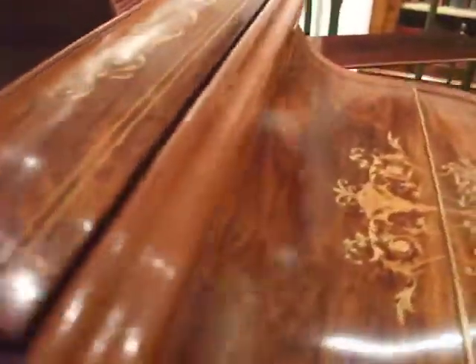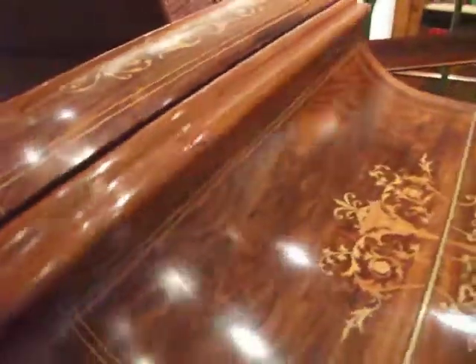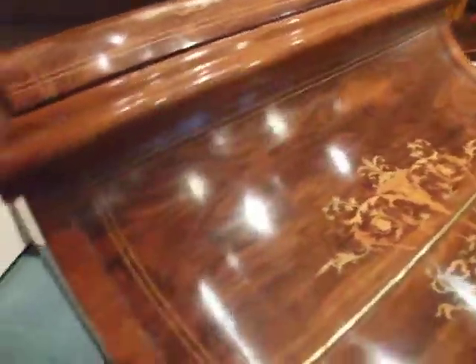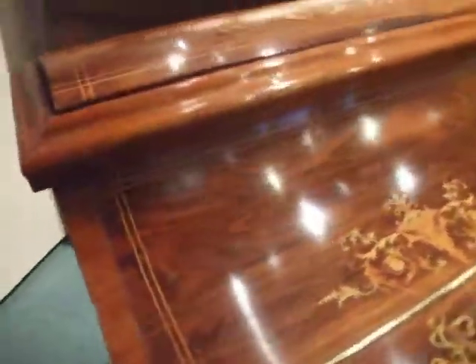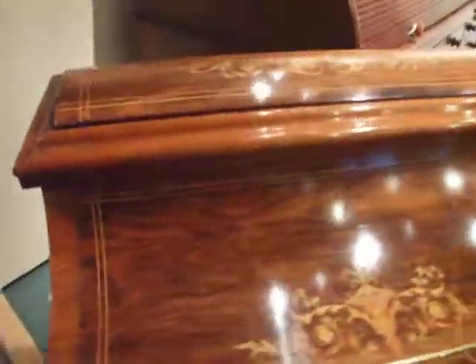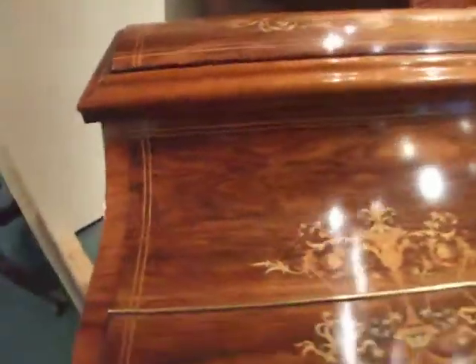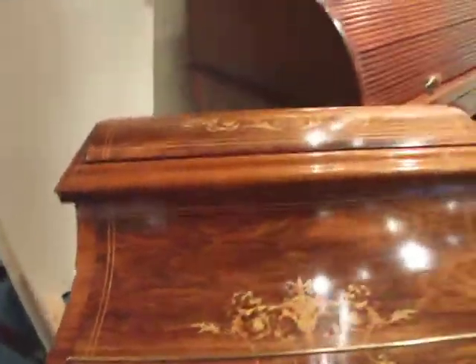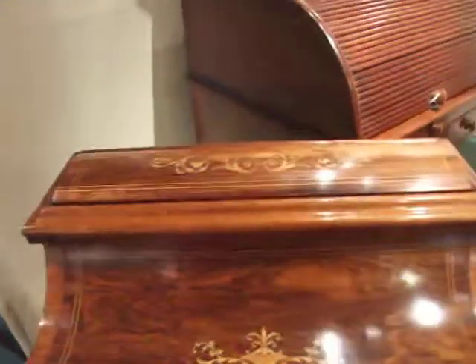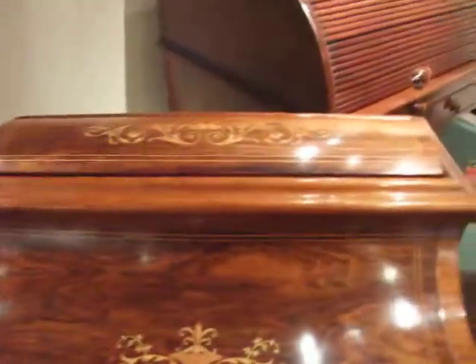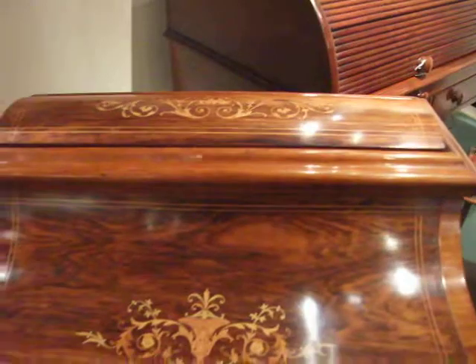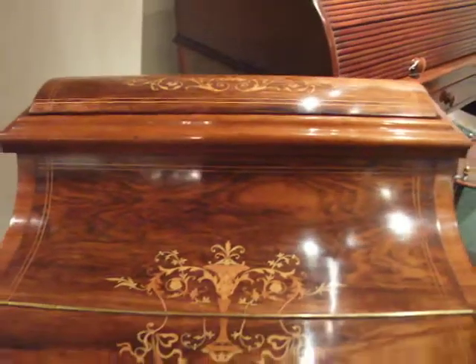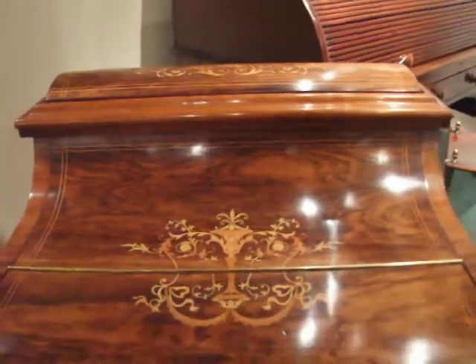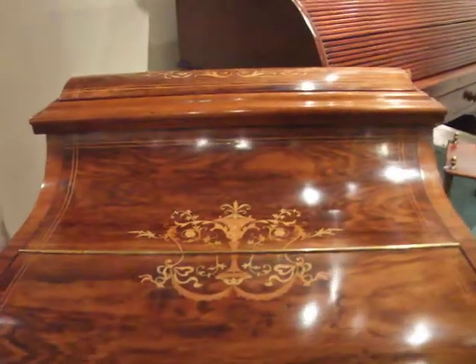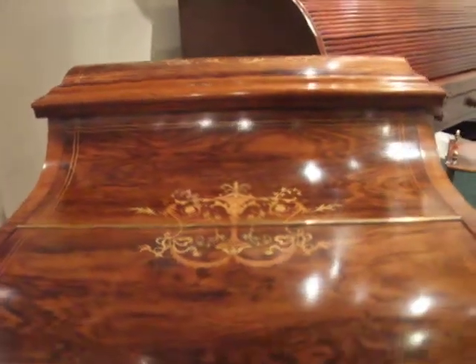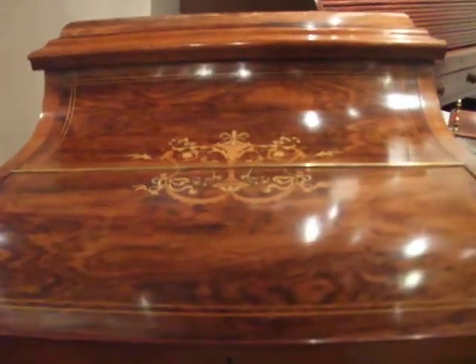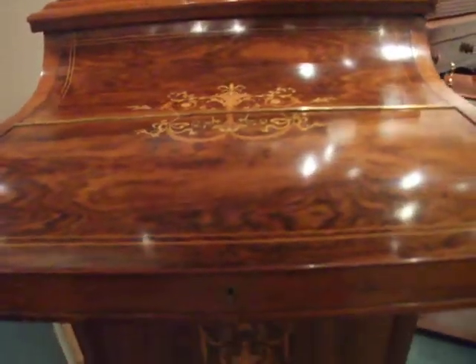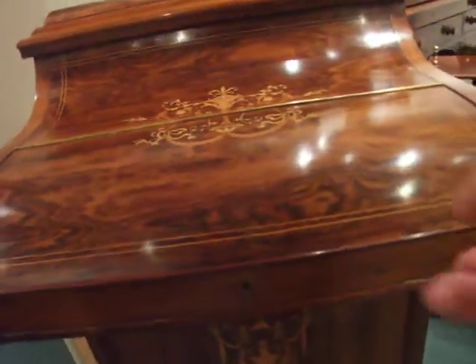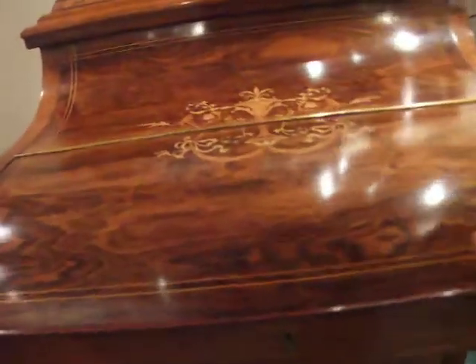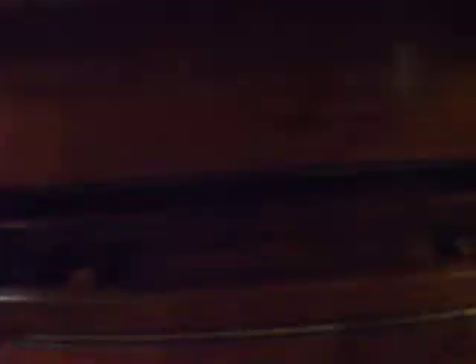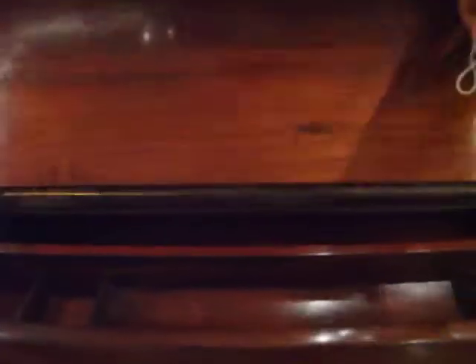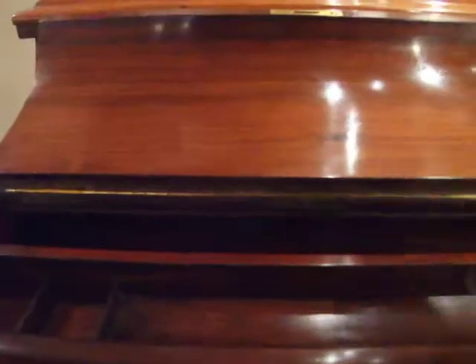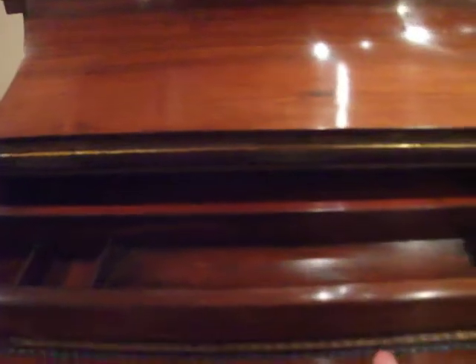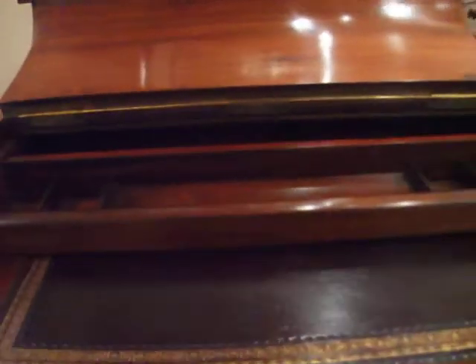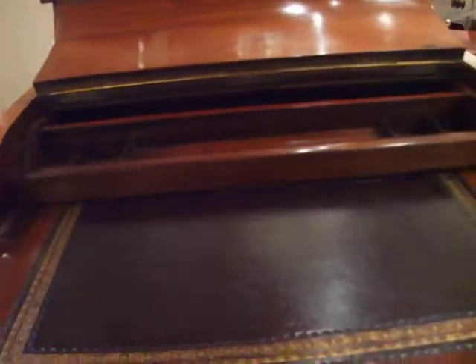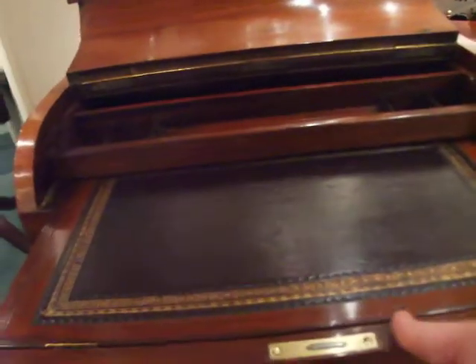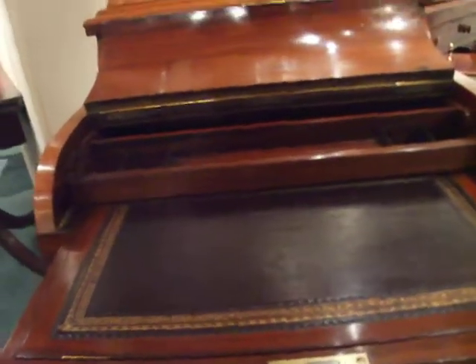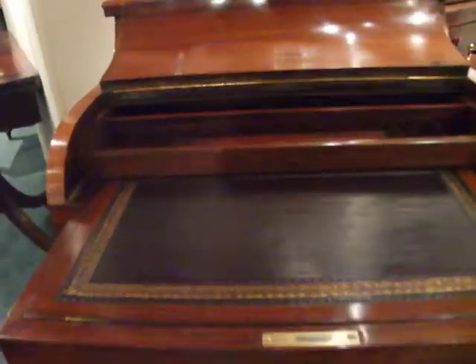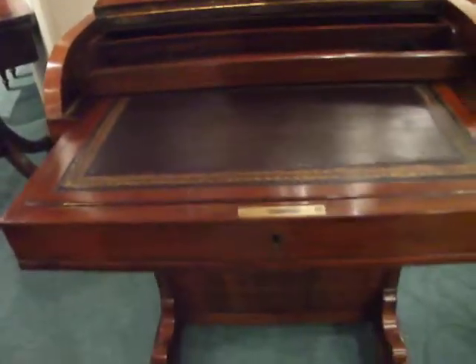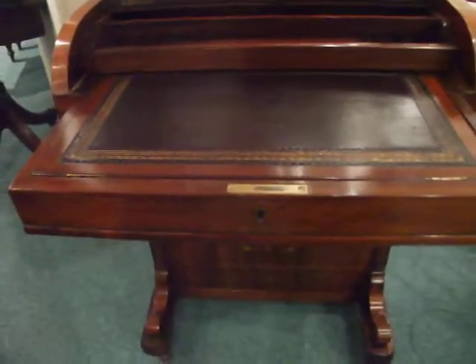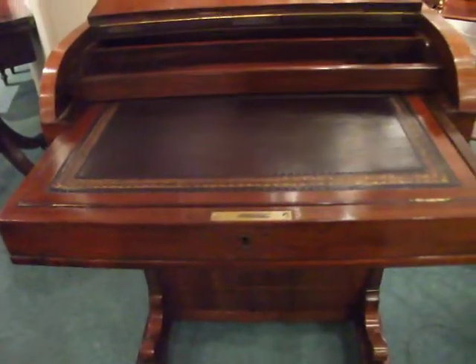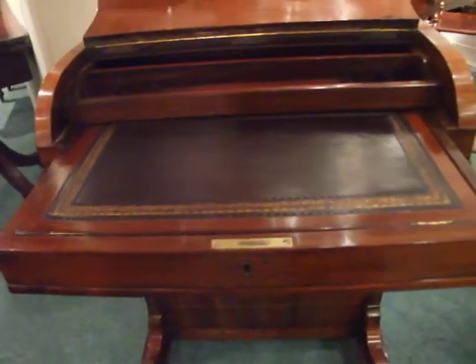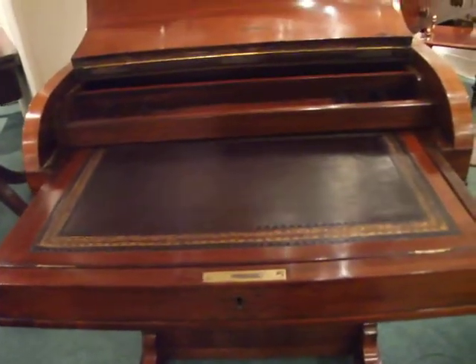It's a beautiful mellow rosewood. And as you can see, the writing surface slides open to go above your knee.